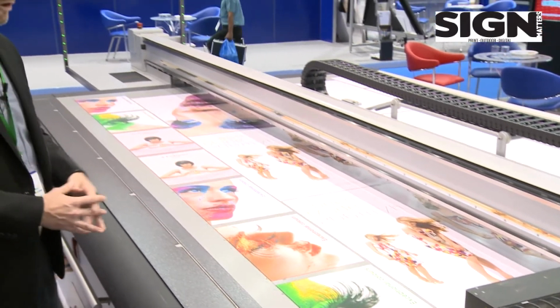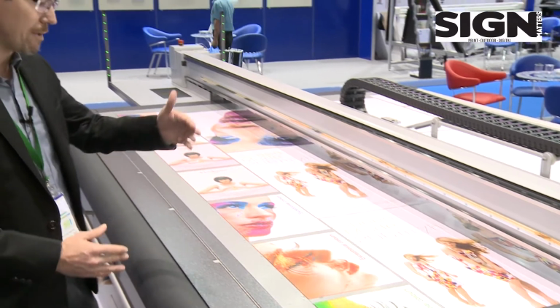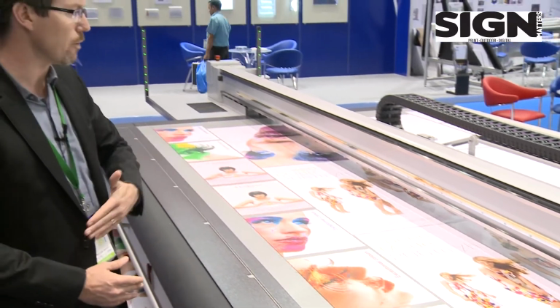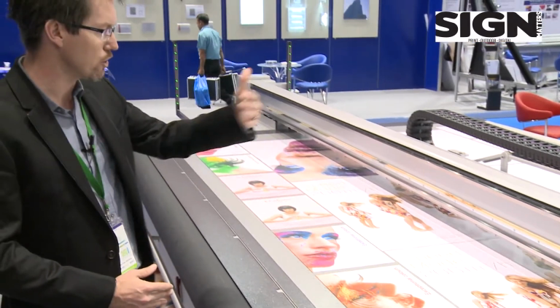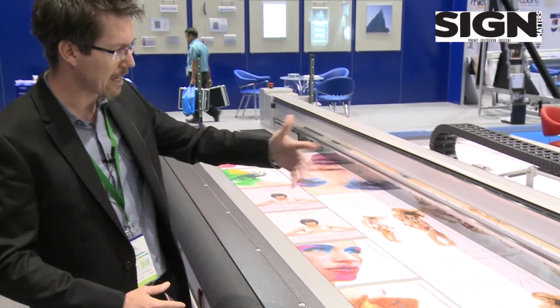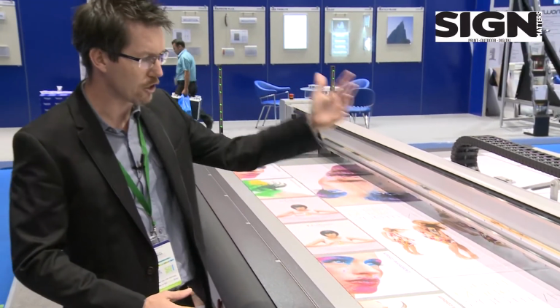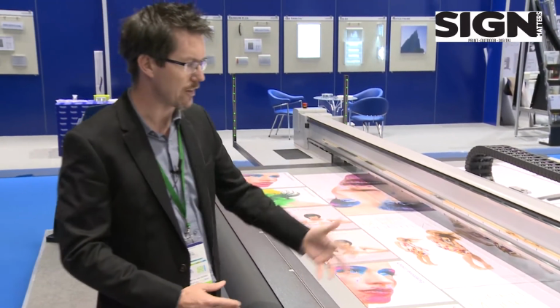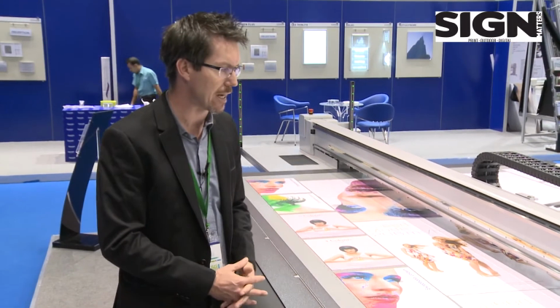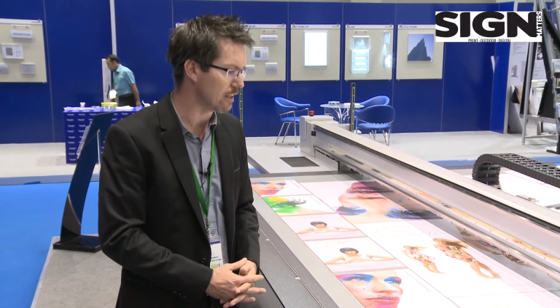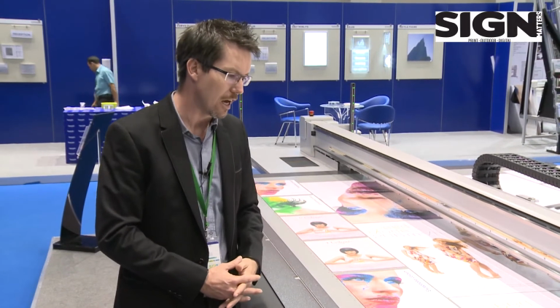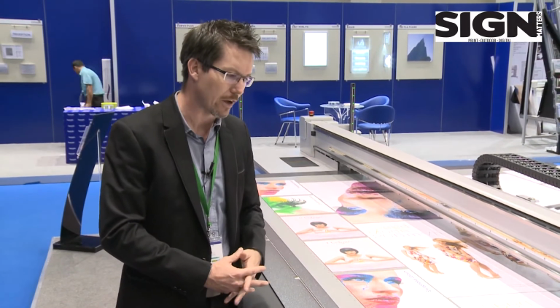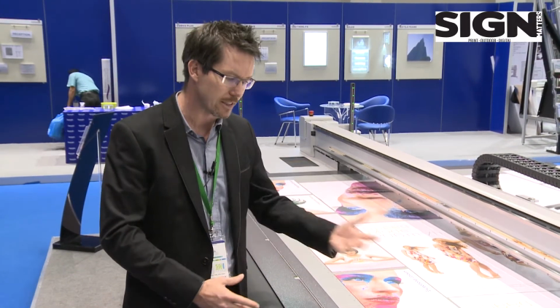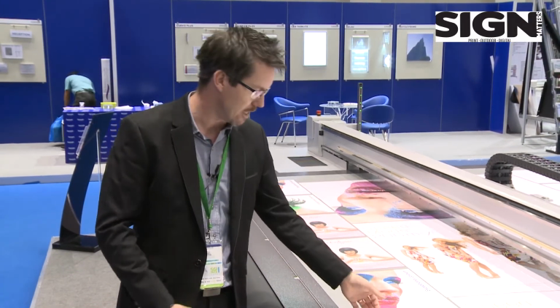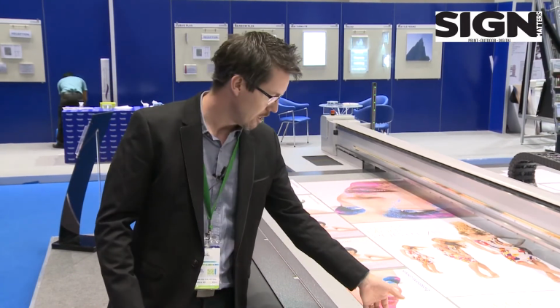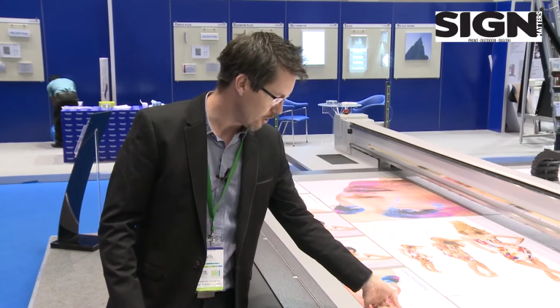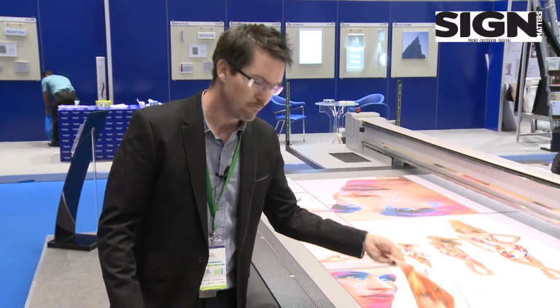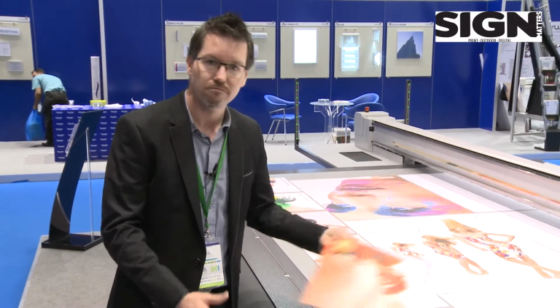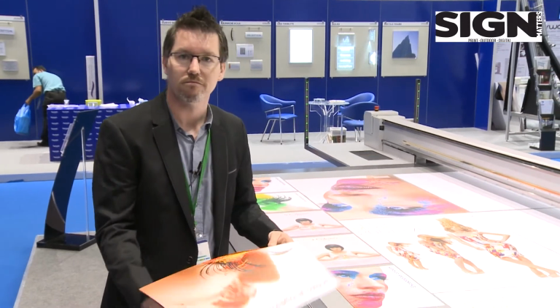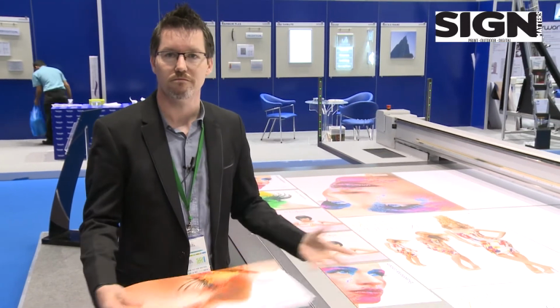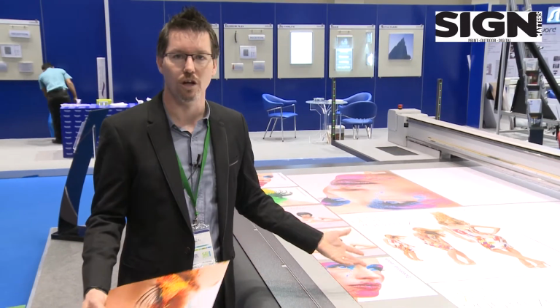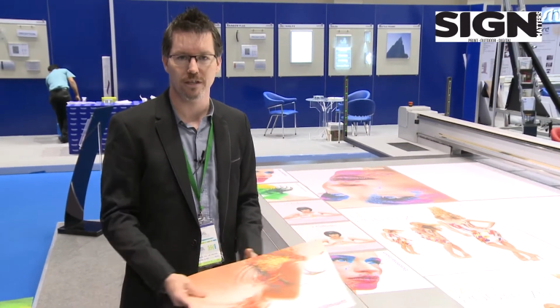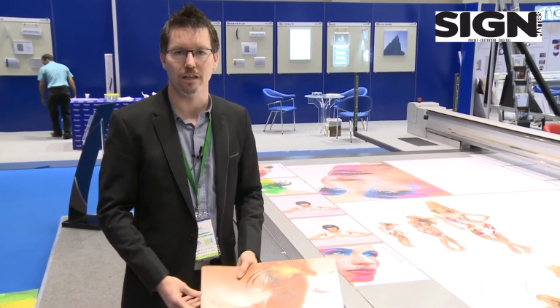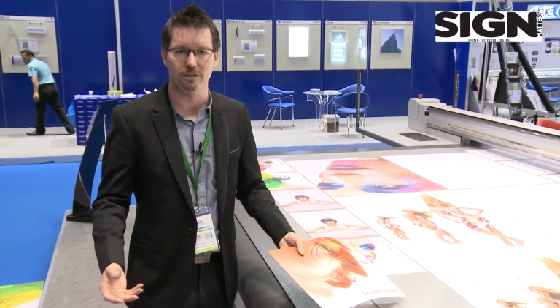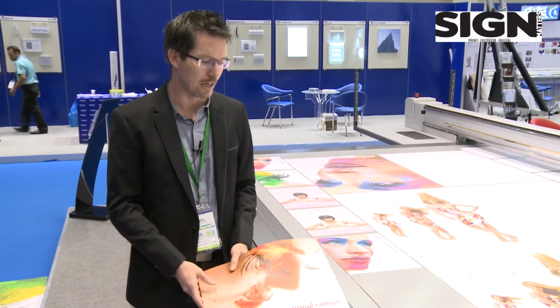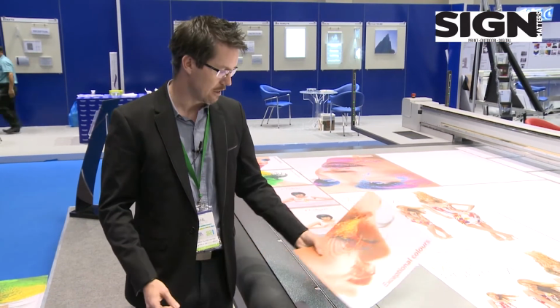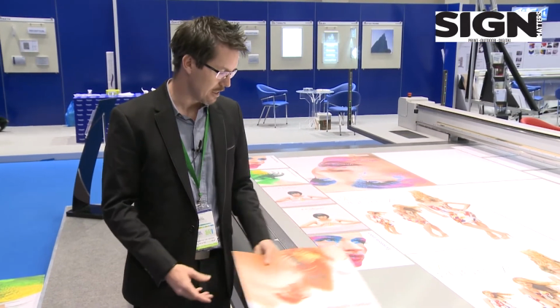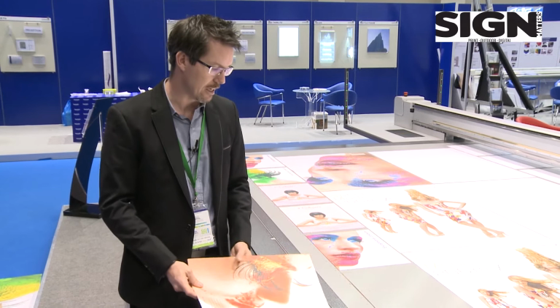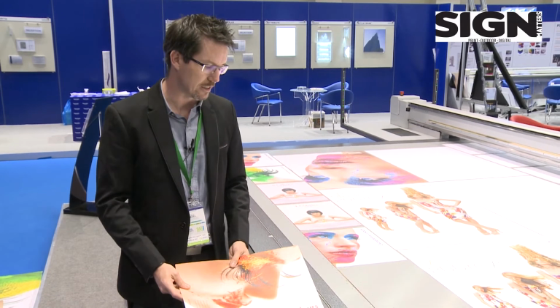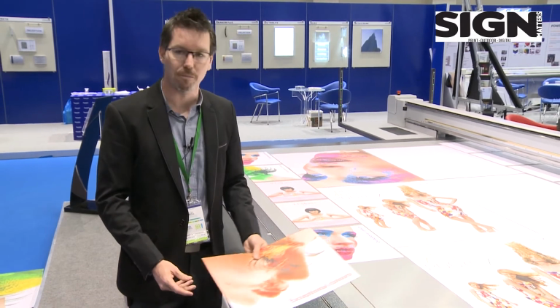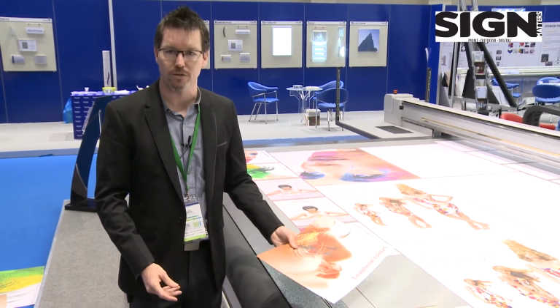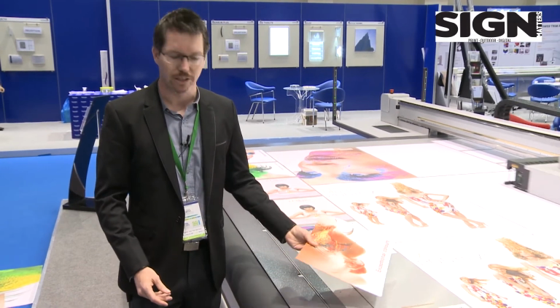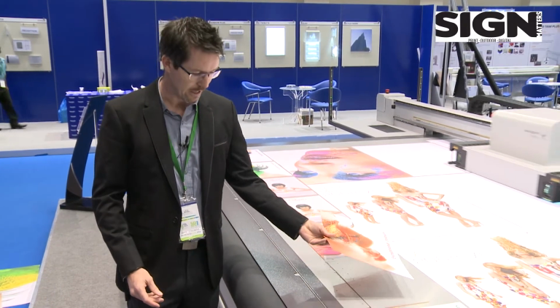We will automatically go to the back and start to print on the rear section, allowing us to load and unload the front part of the machine again.